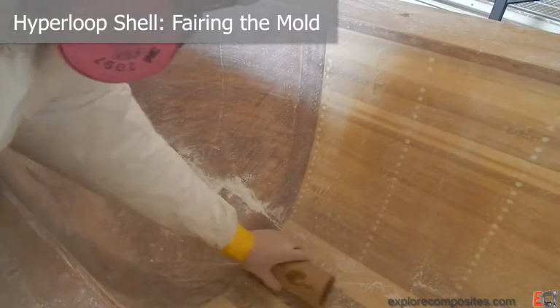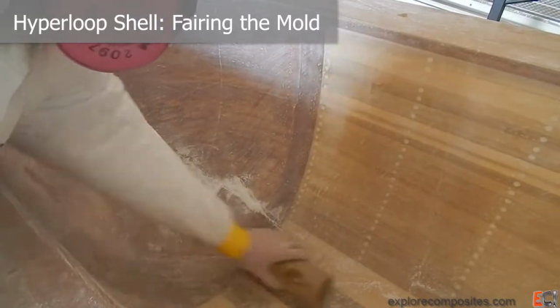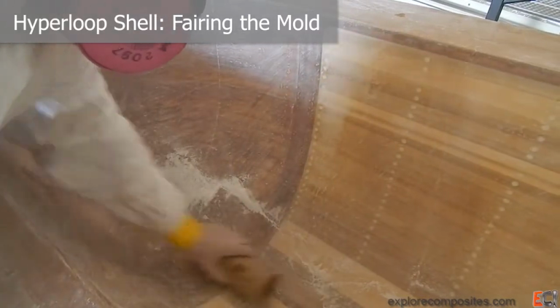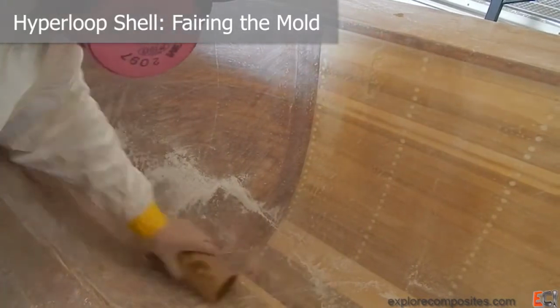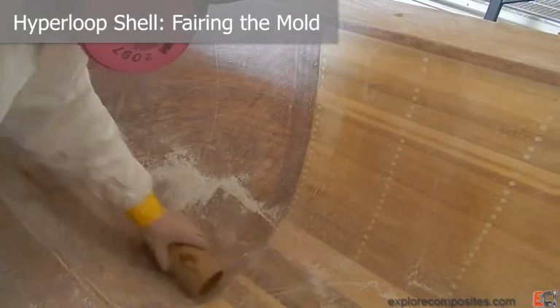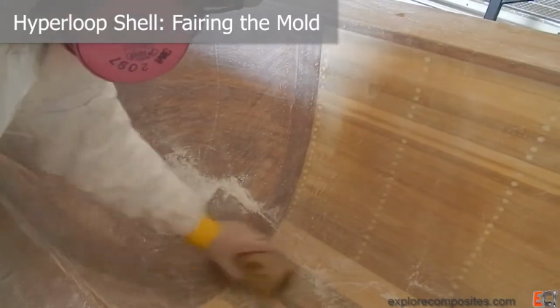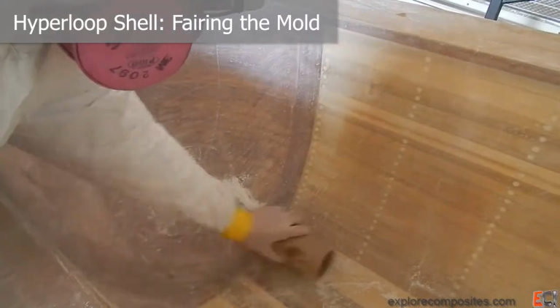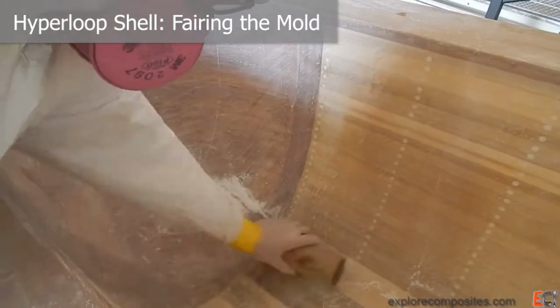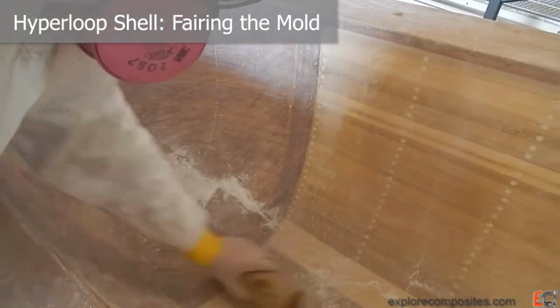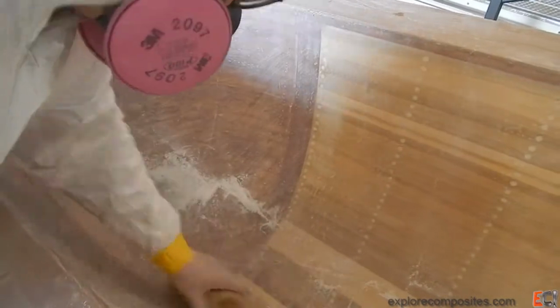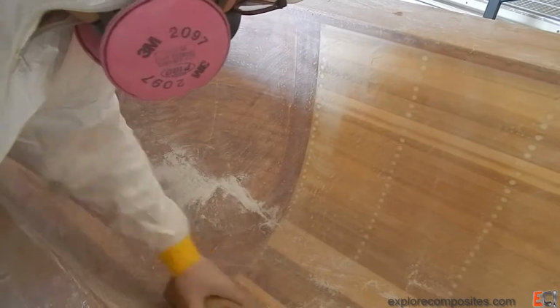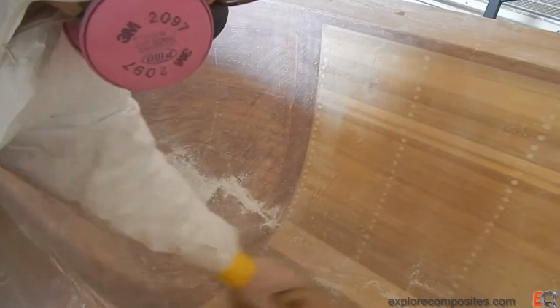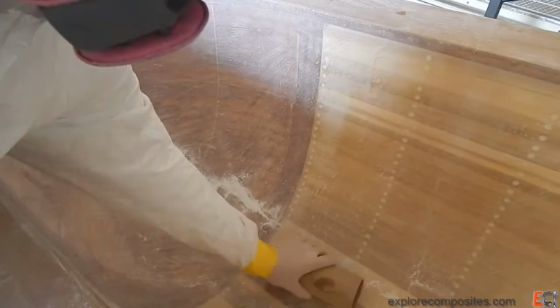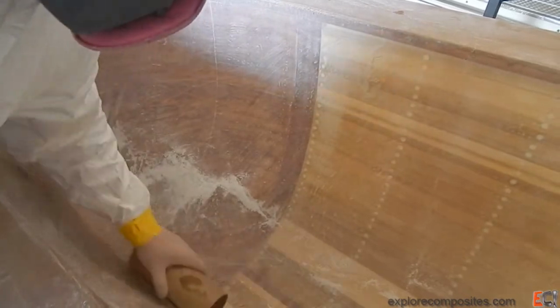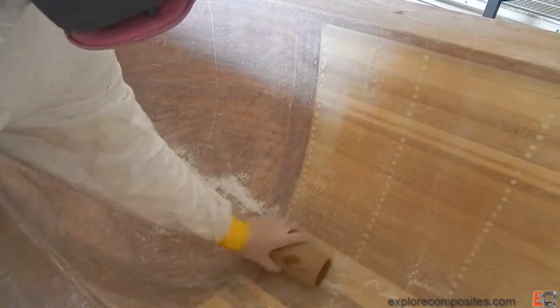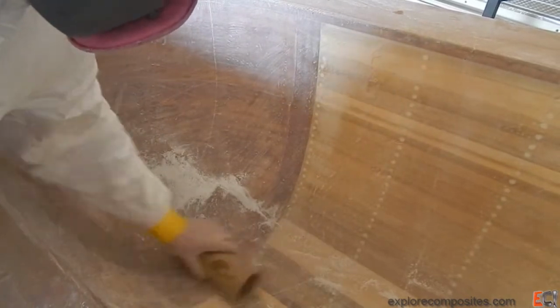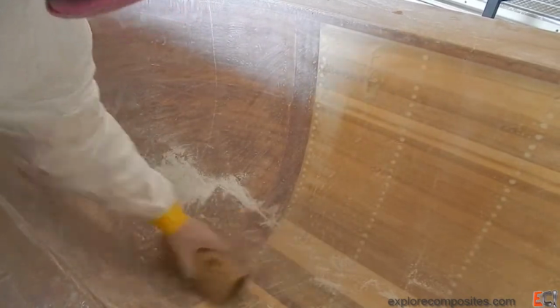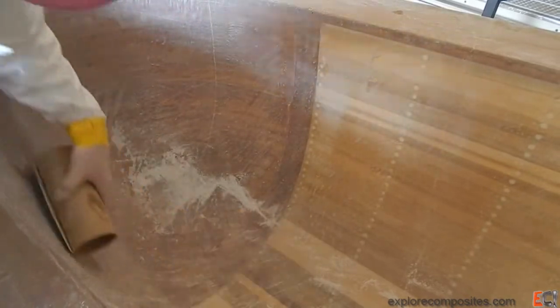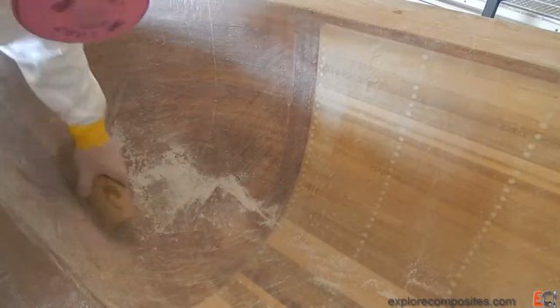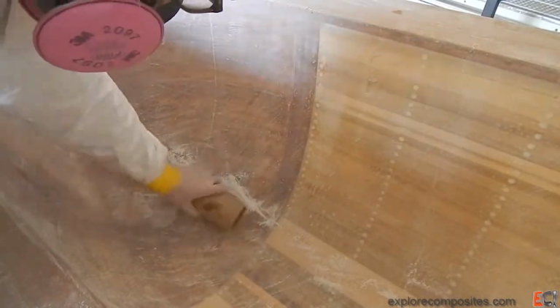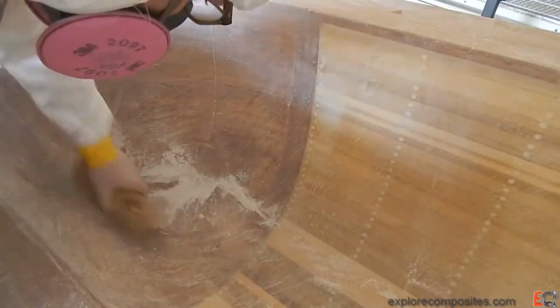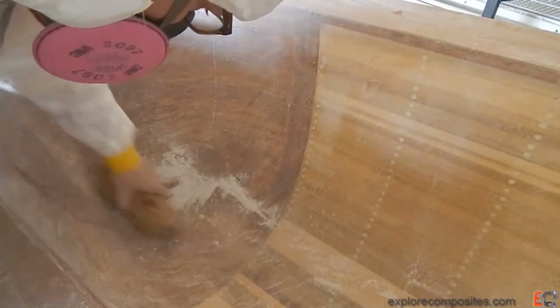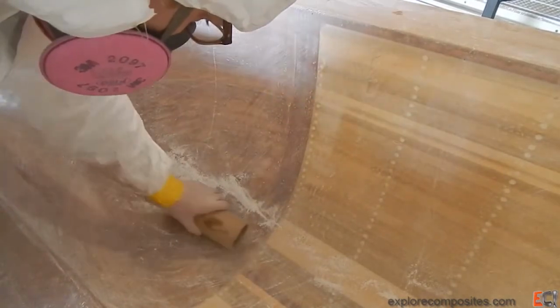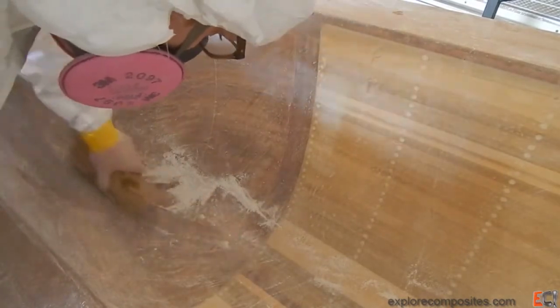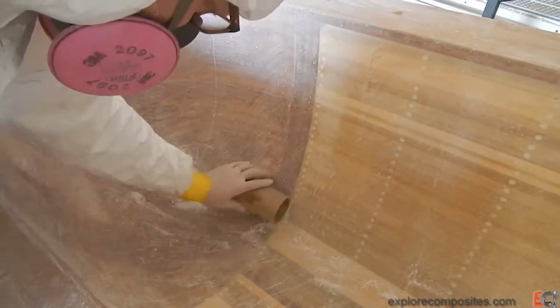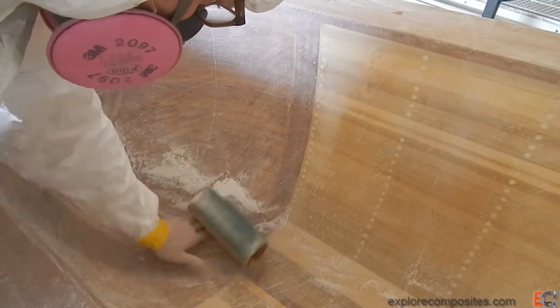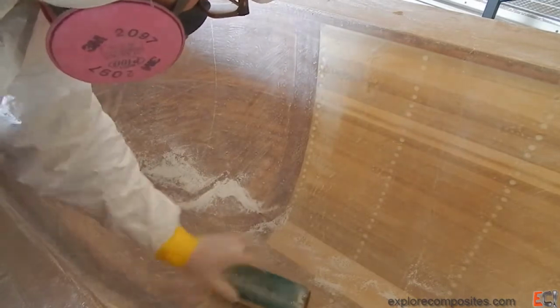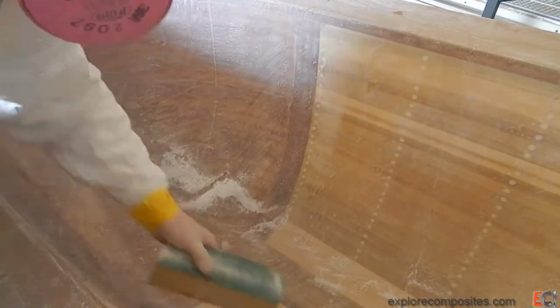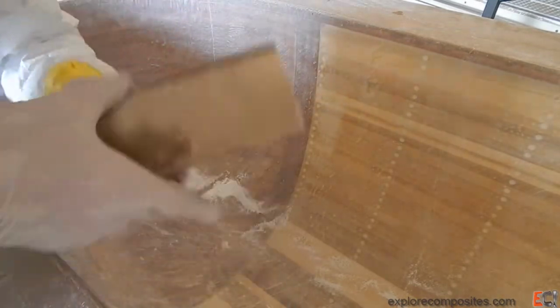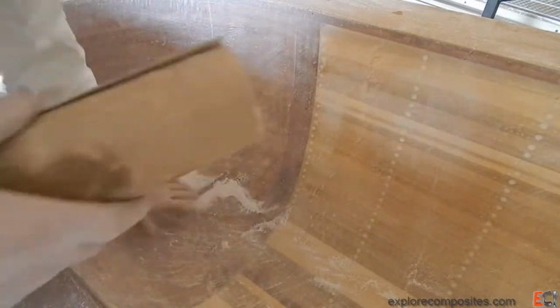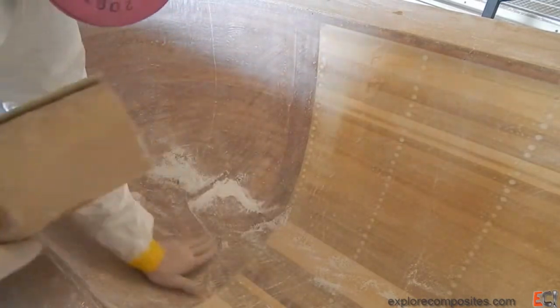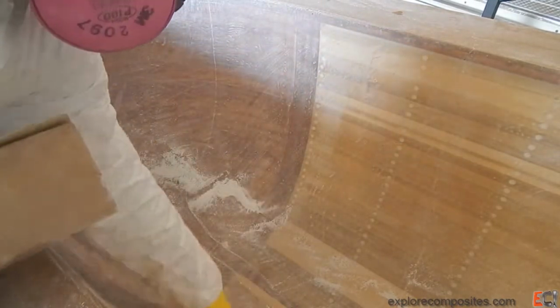In this video we're going to discuss the process of fairing the fiberglass mold and bringing it up to finish where we can release coat it and lay up a part.